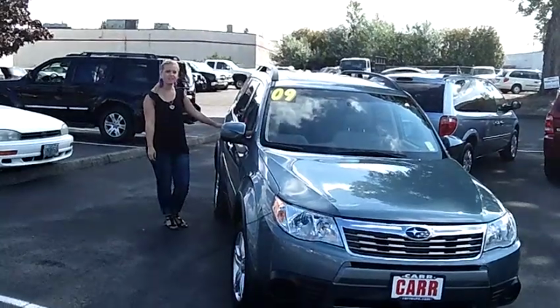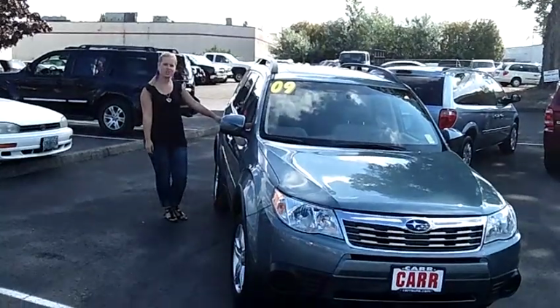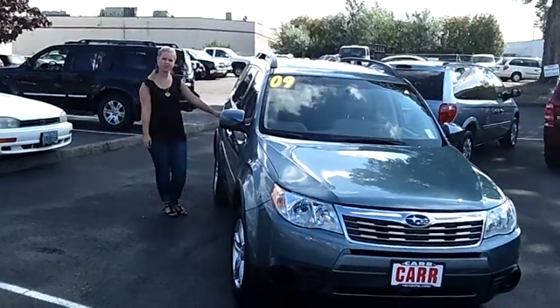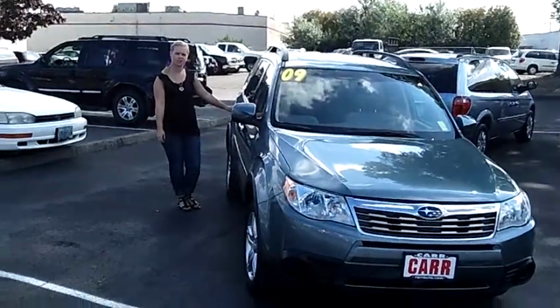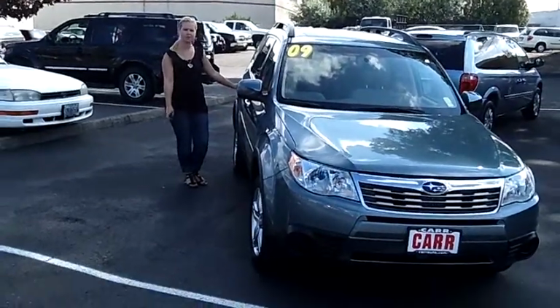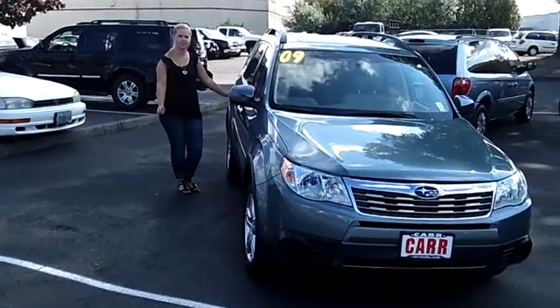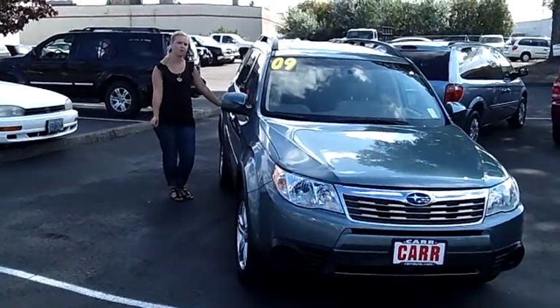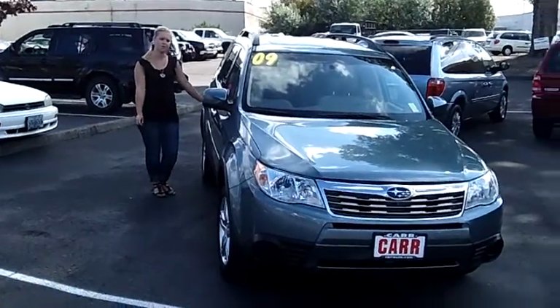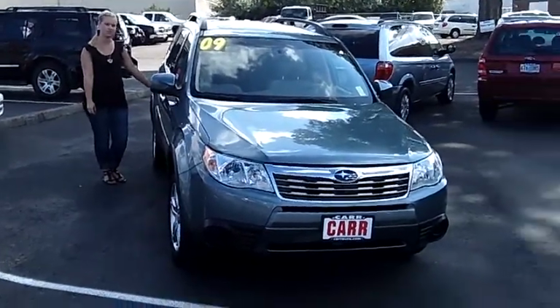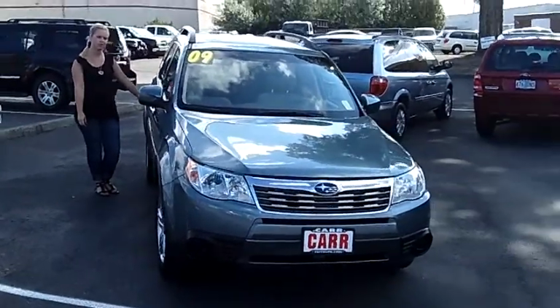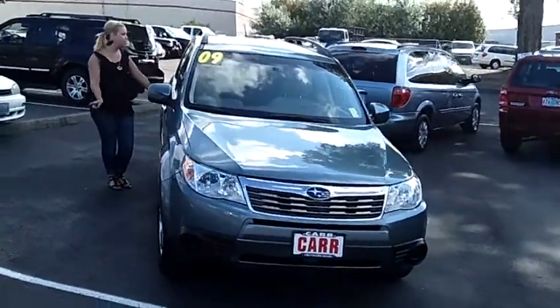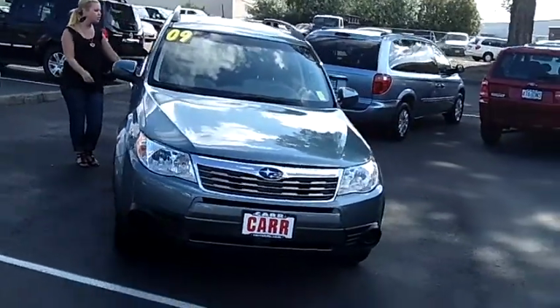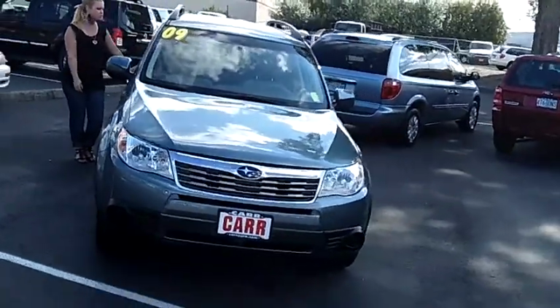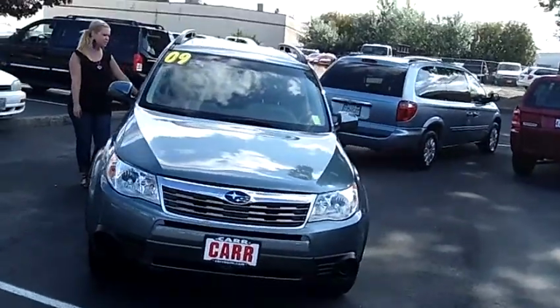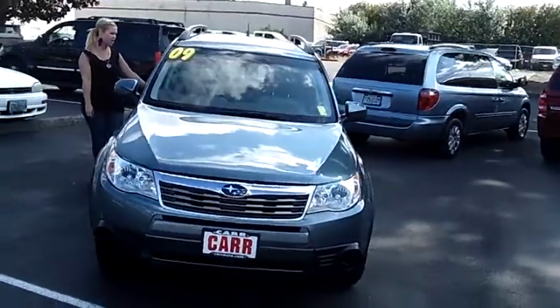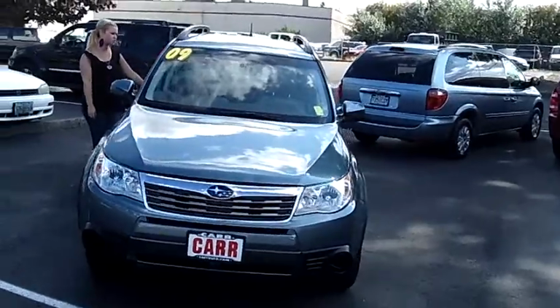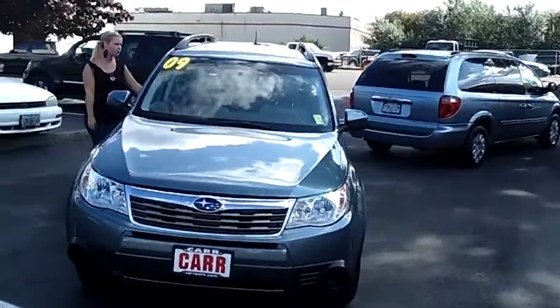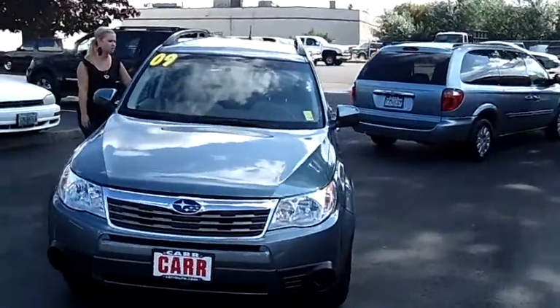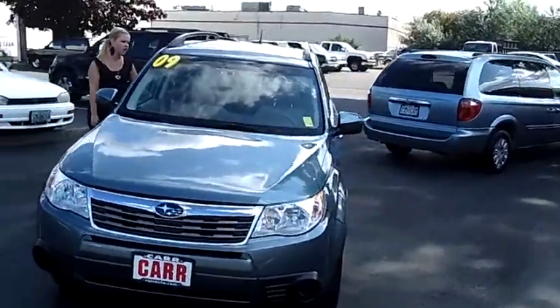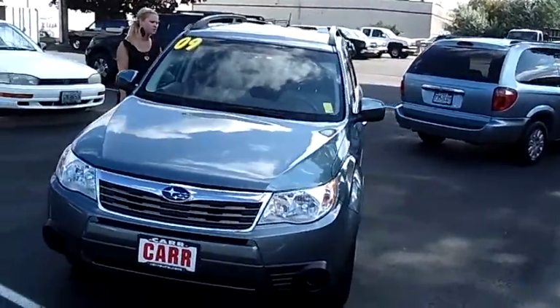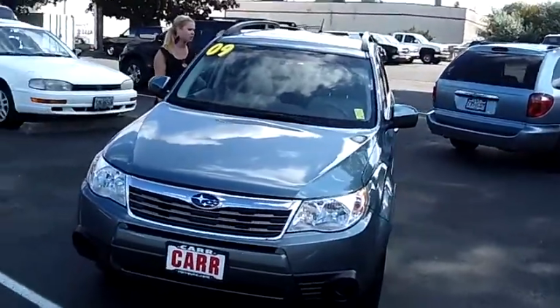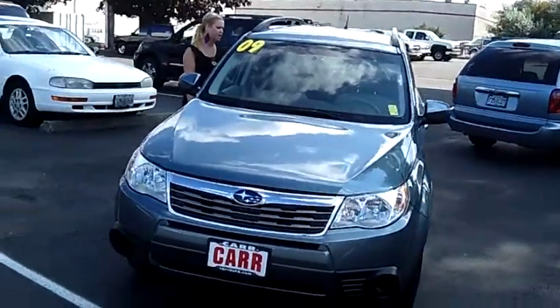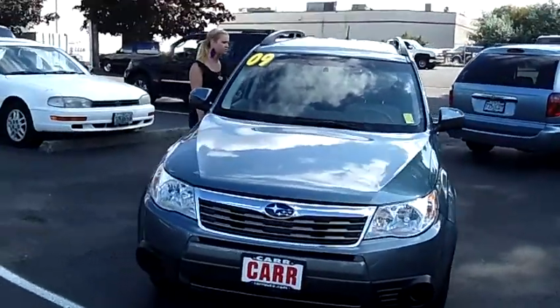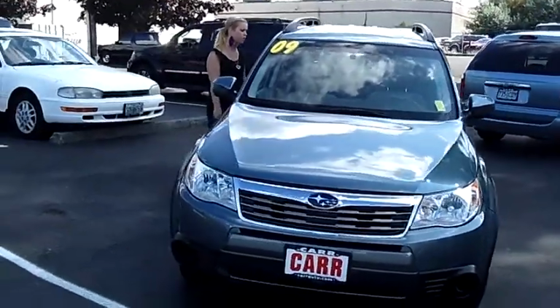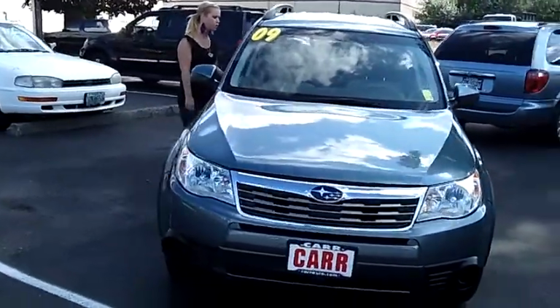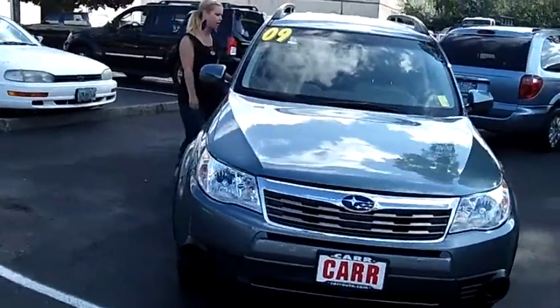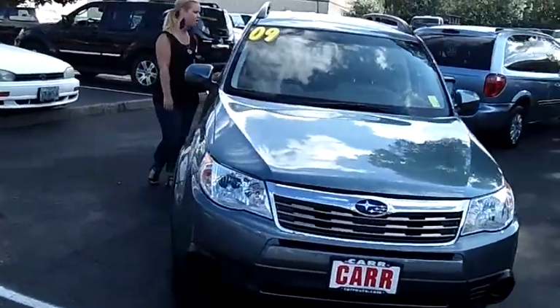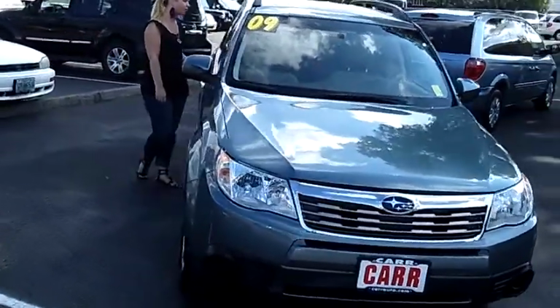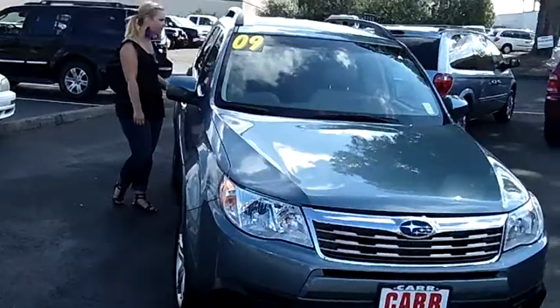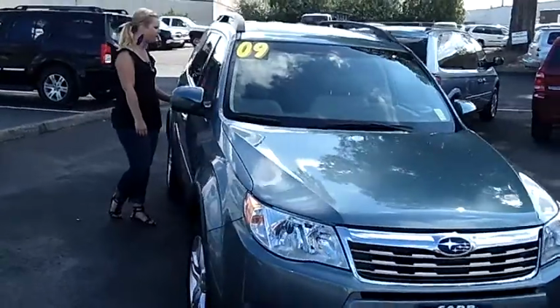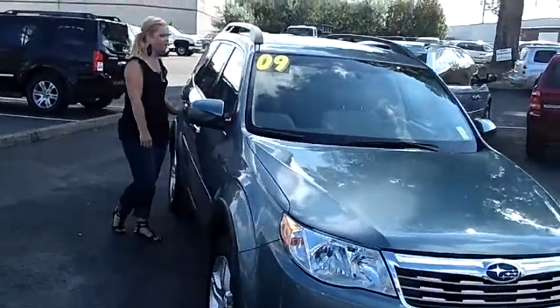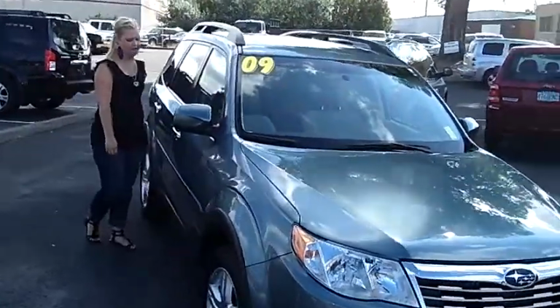Hey, this is Jennifer at CarSubaru off Canyon Road in Beaverton, Oregon, bringing you a 2009 Subaru Forester X, stock number S111355A.